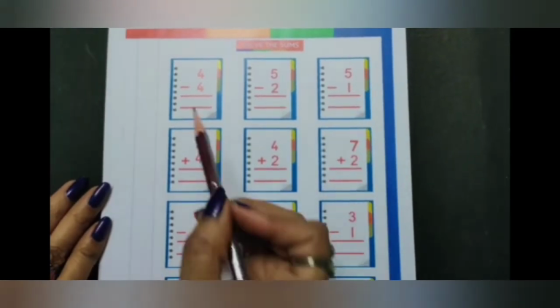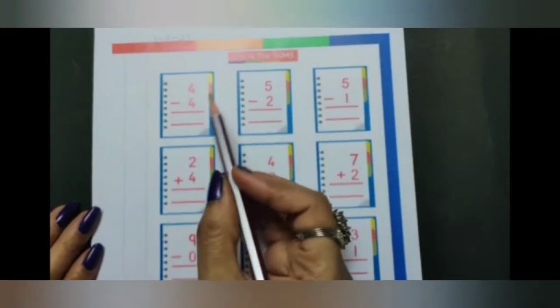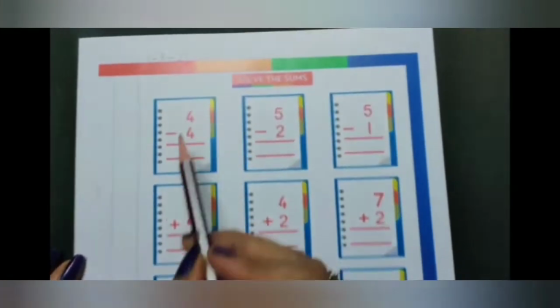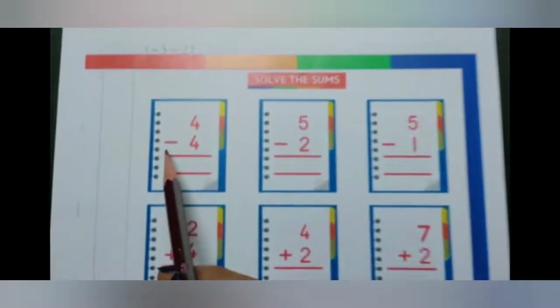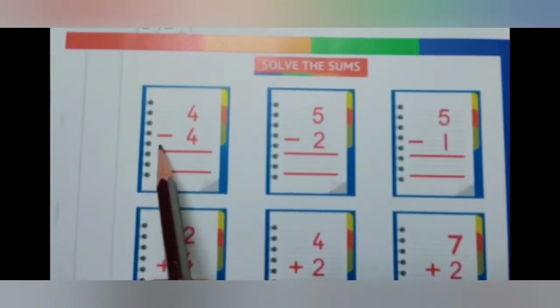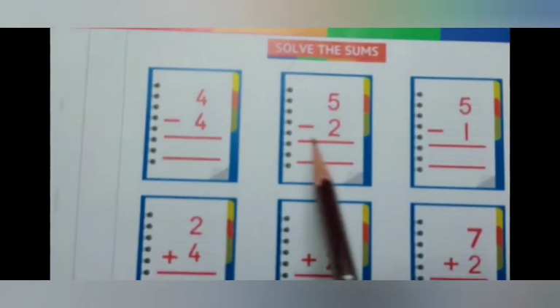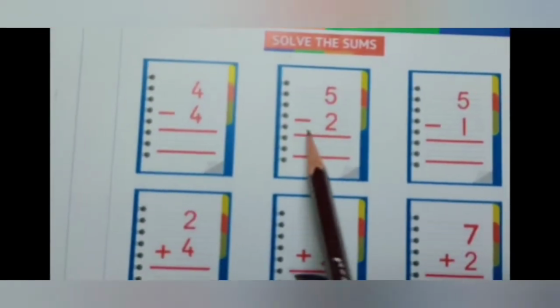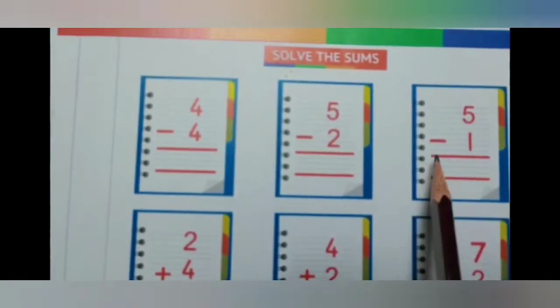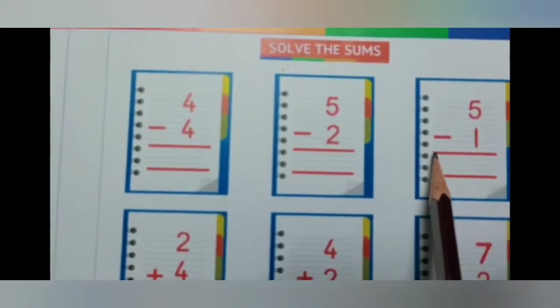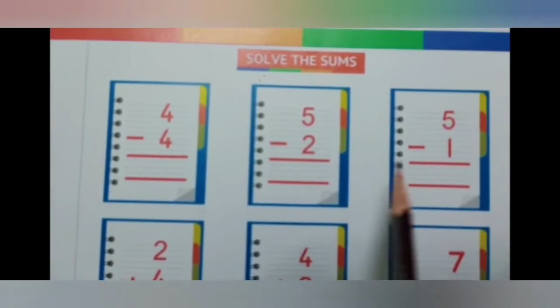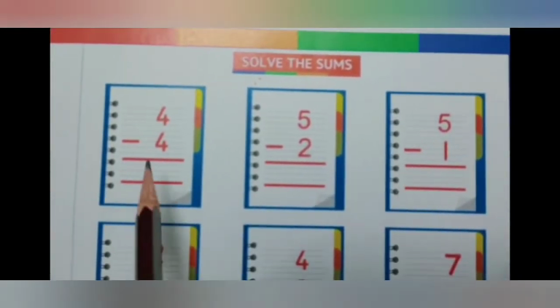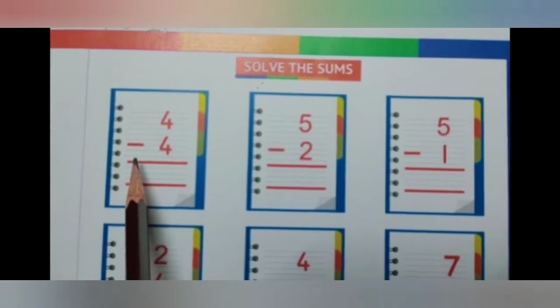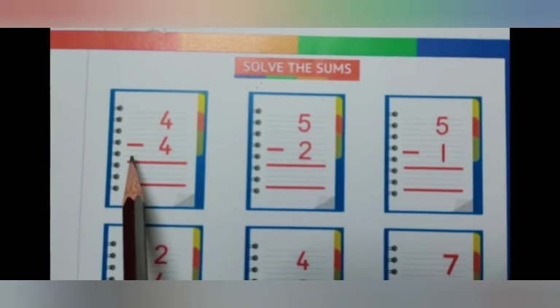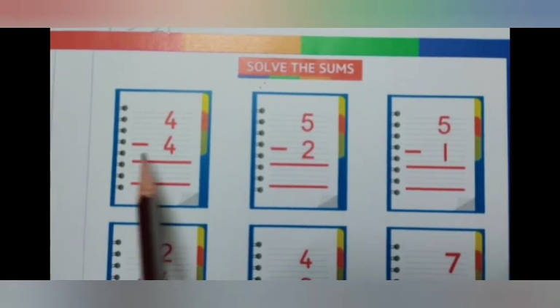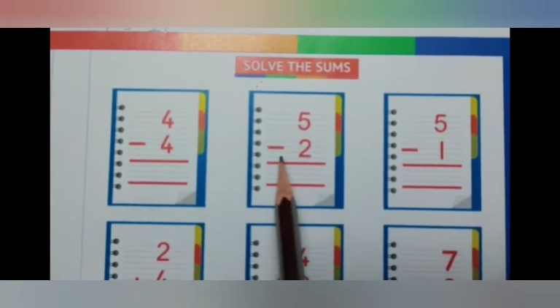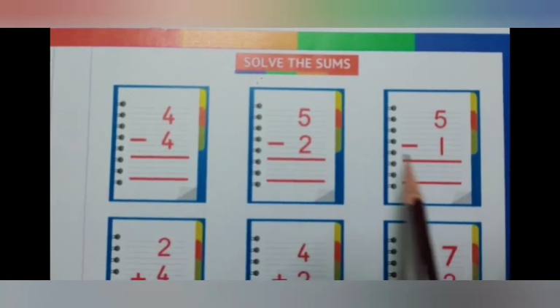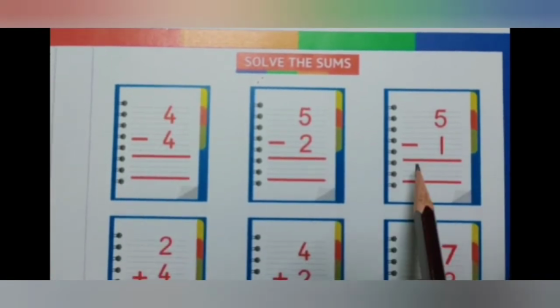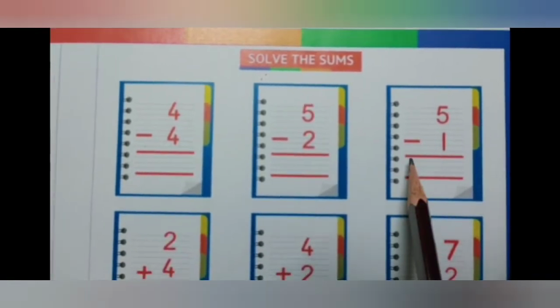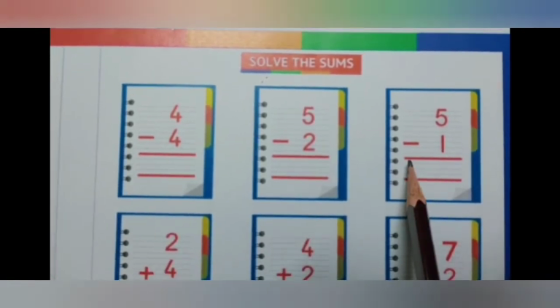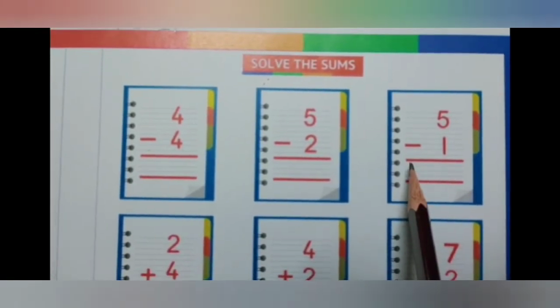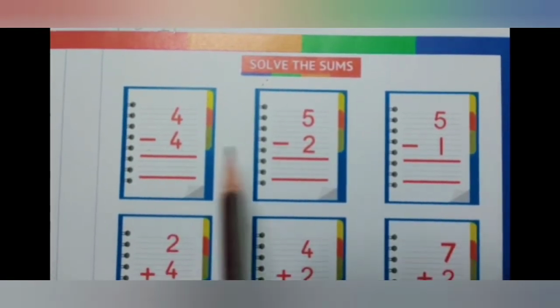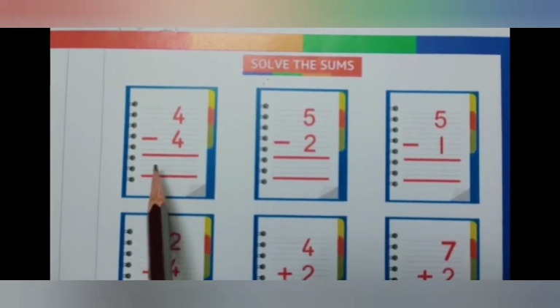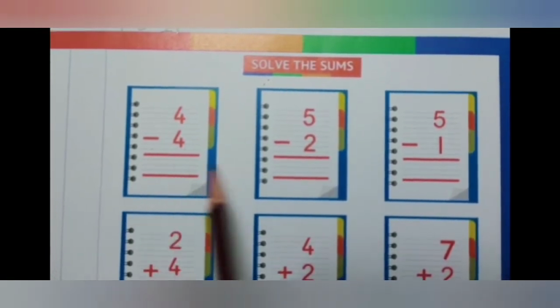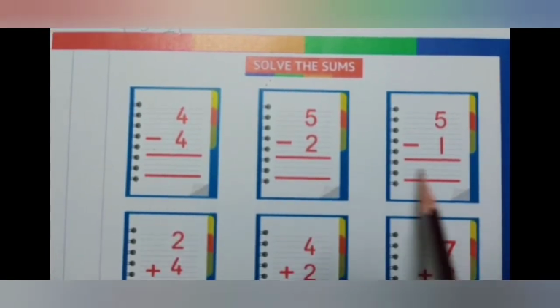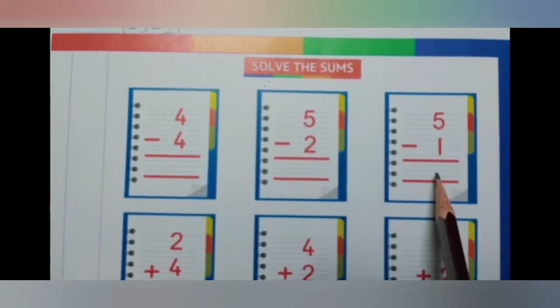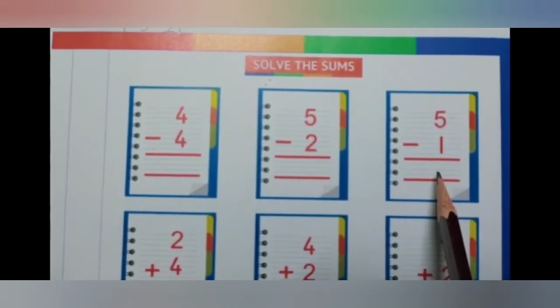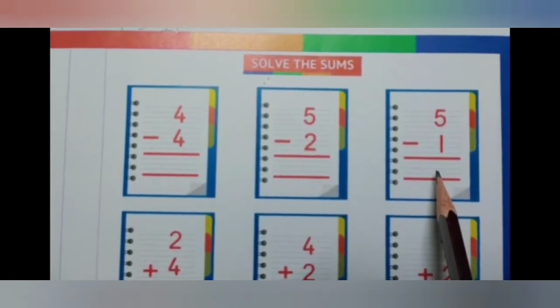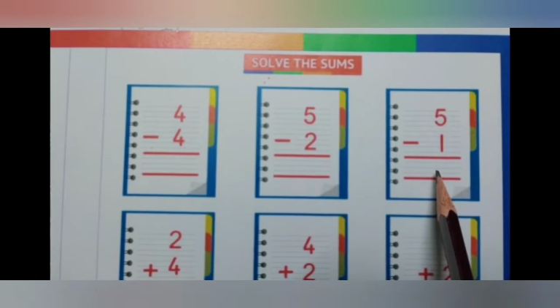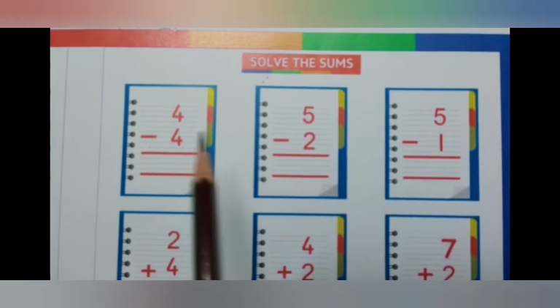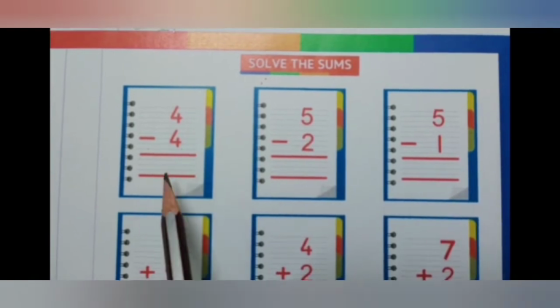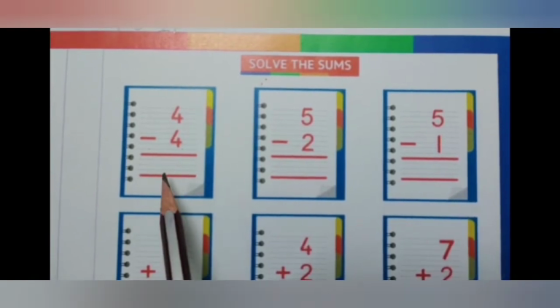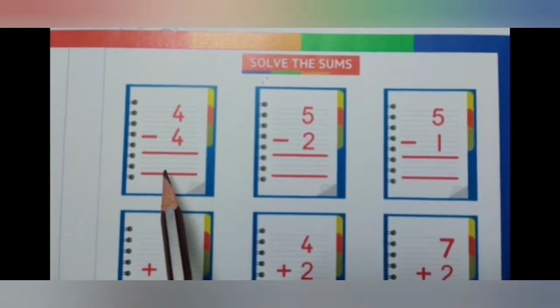Can you see this sign? This is a minus sign. So these are subtraction sums. The first sum.